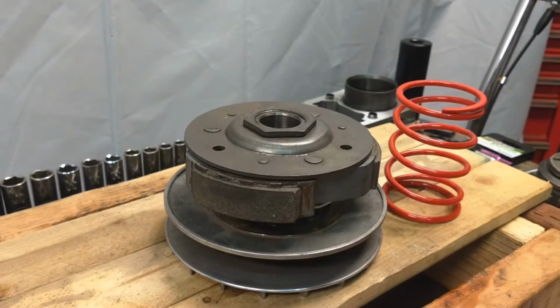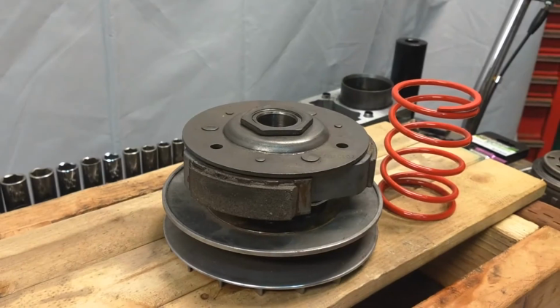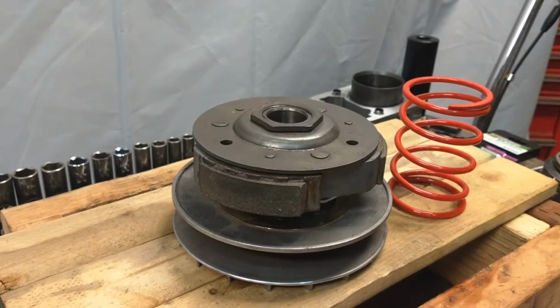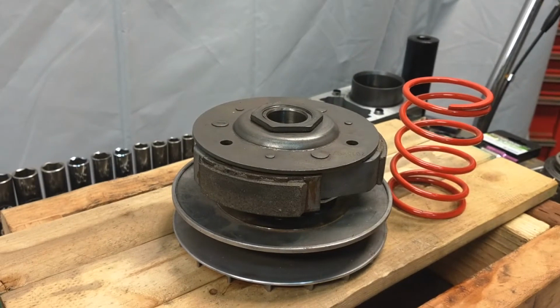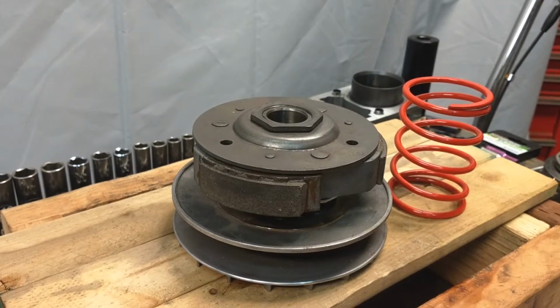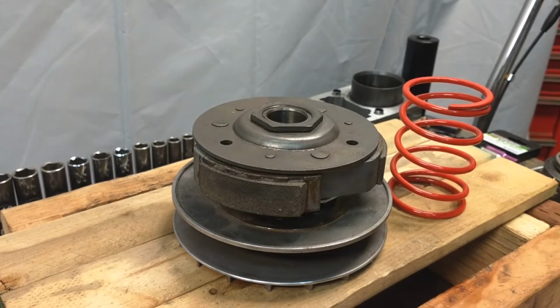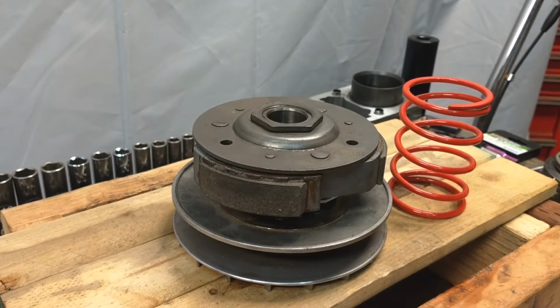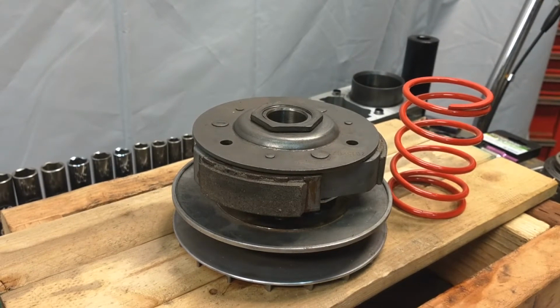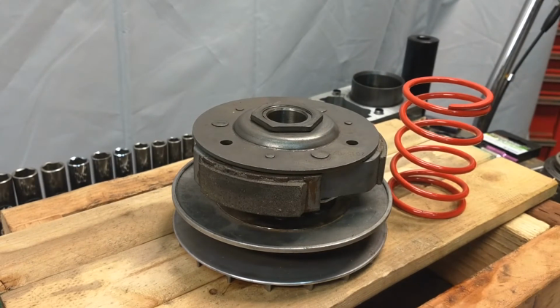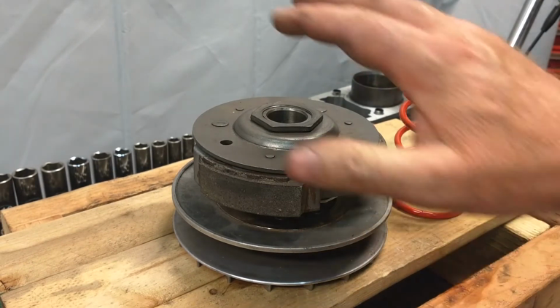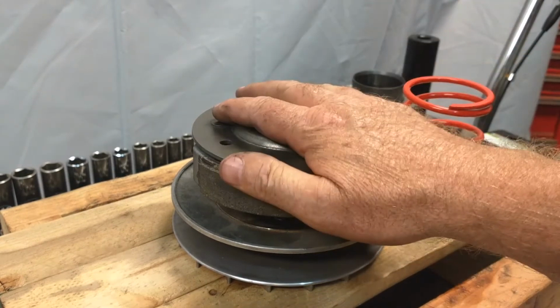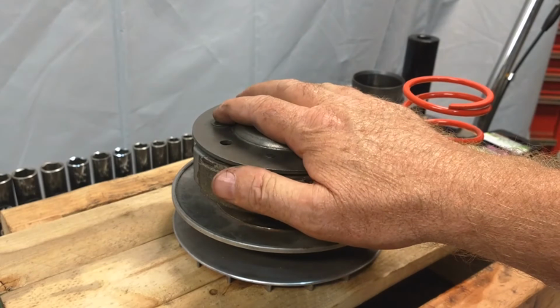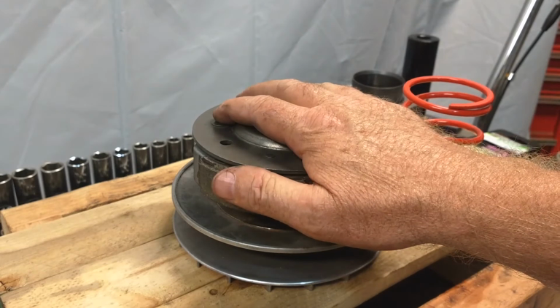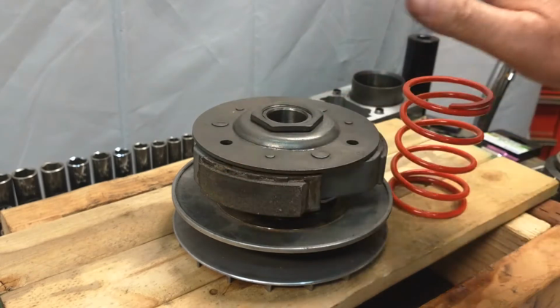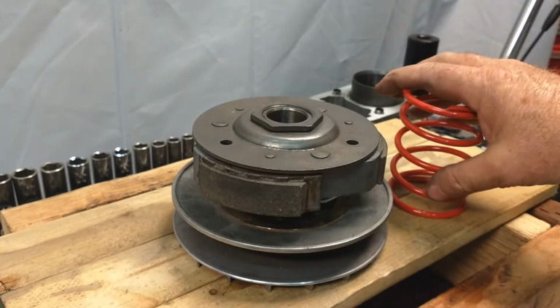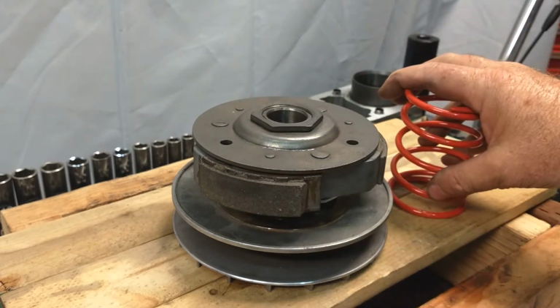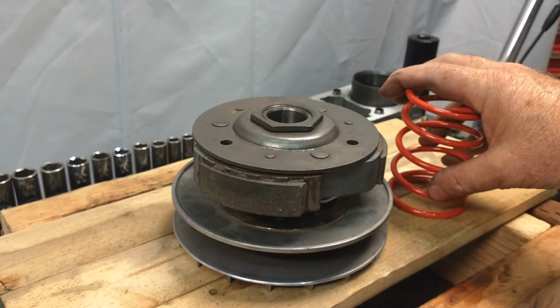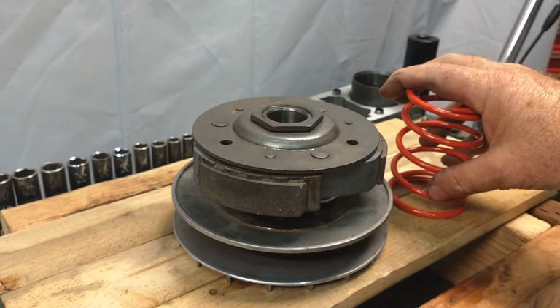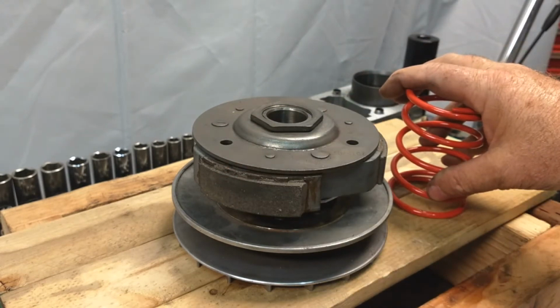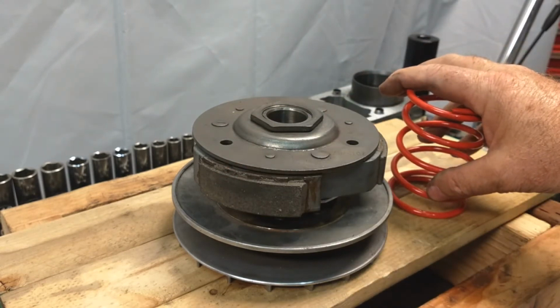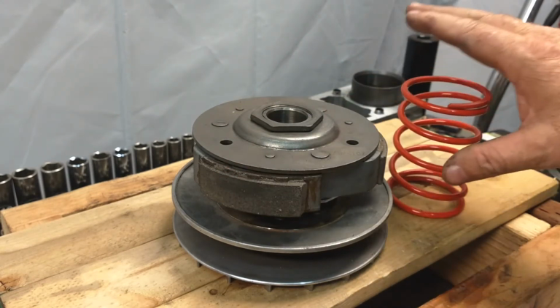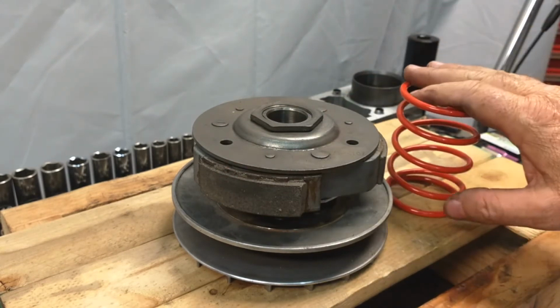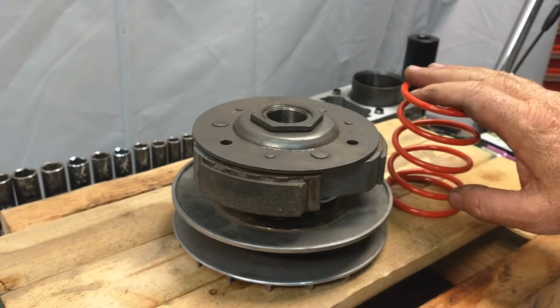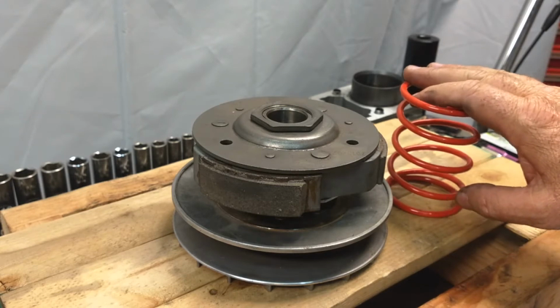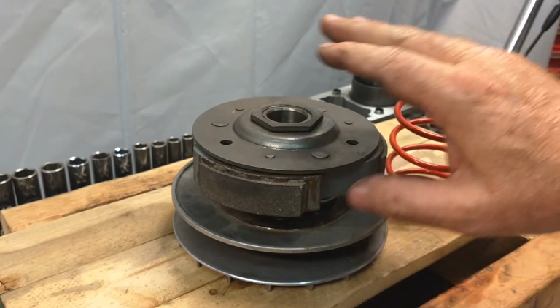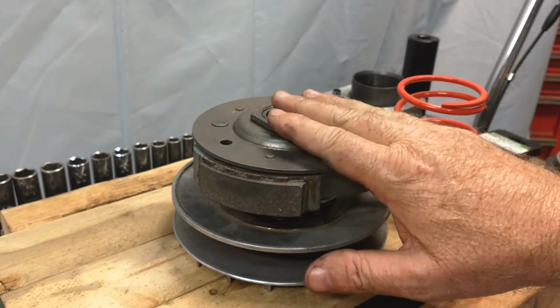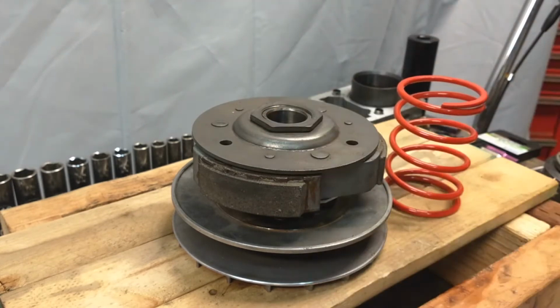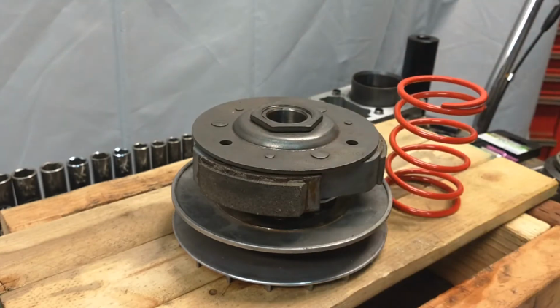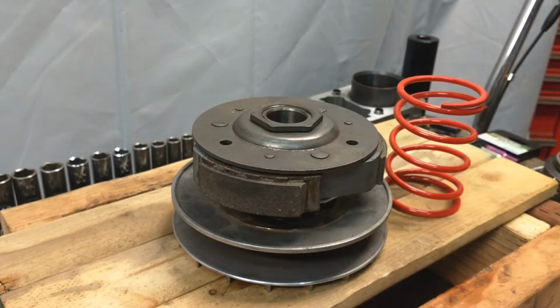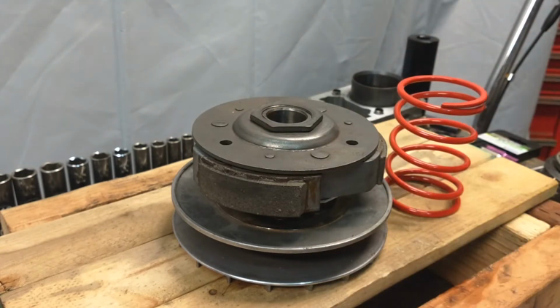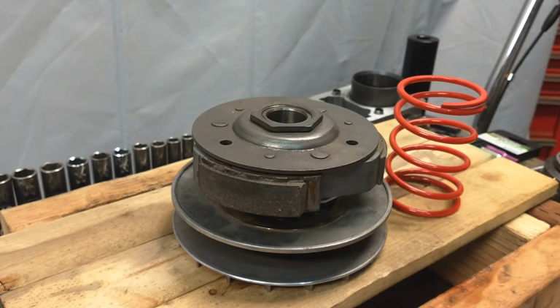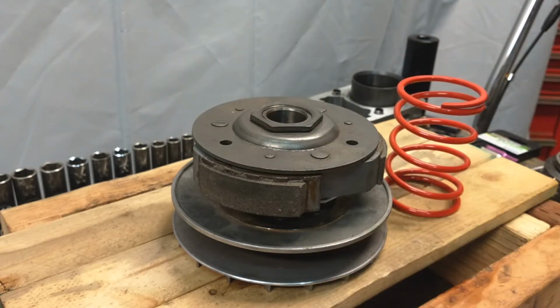Good afternoon and welcome to another edition of Warriors Off-Road. Today we're going to describe the secondary clutch and what we call the torque spring and how to change them out. I know a lot of you have bought these from here and you're a little nervous about how to change this out, so let's give a quick review on what to do.